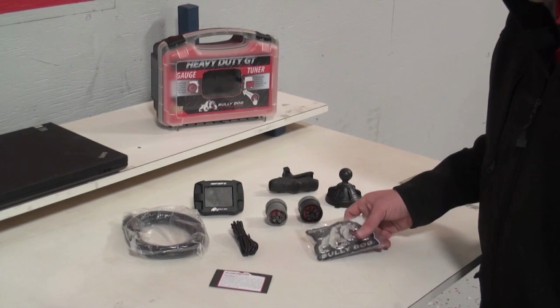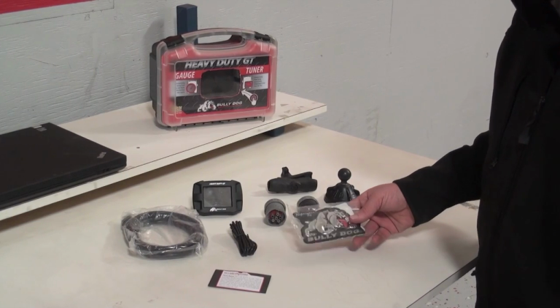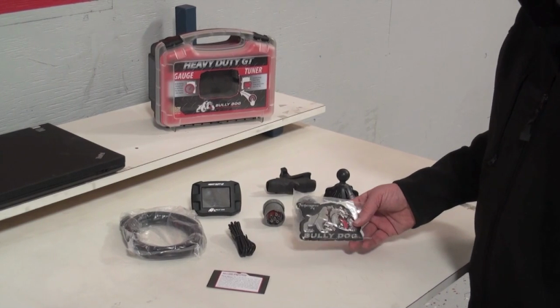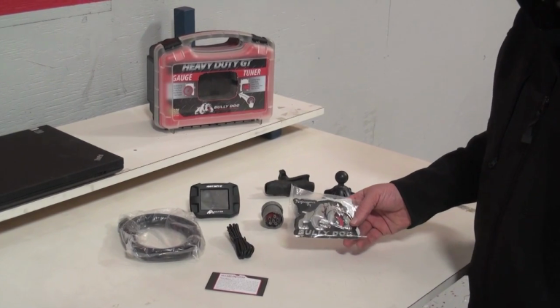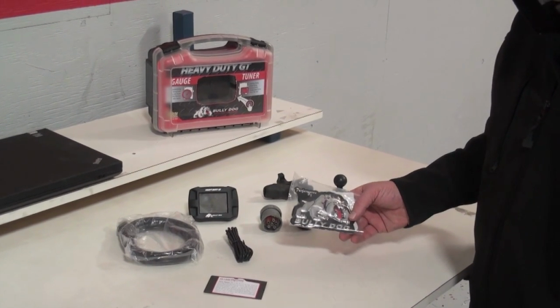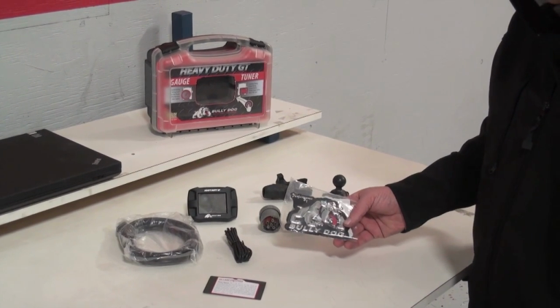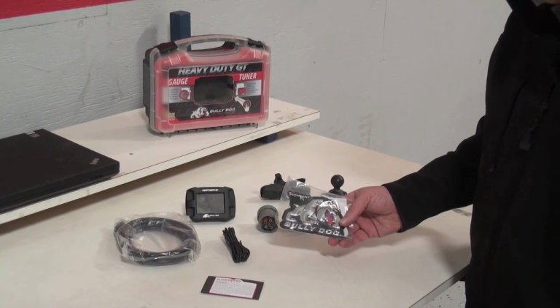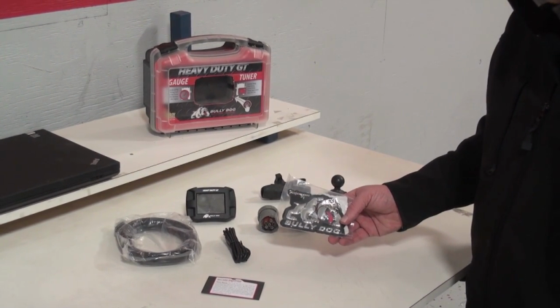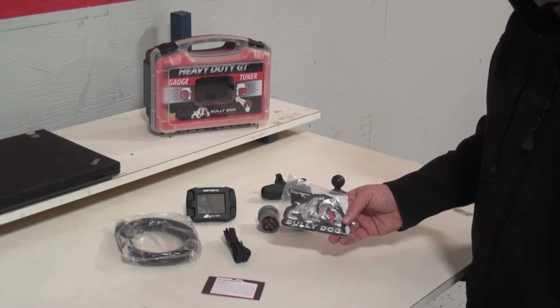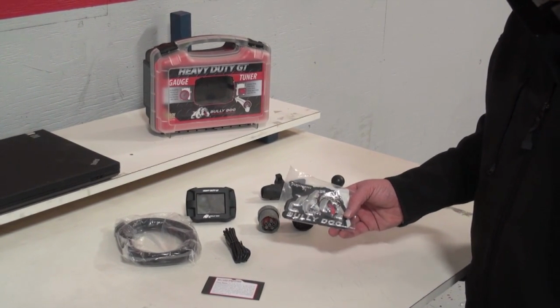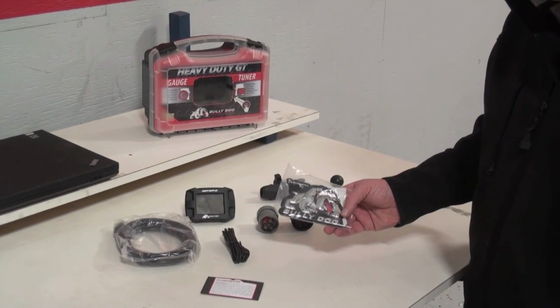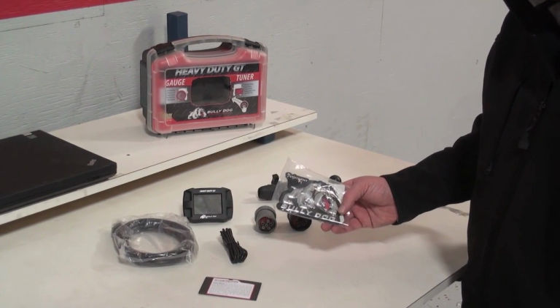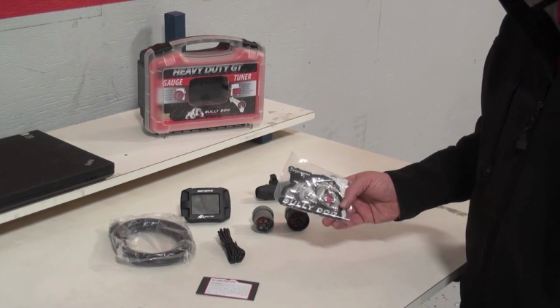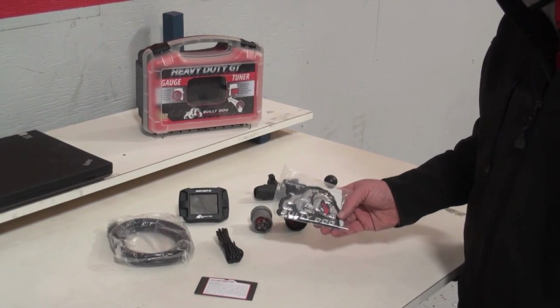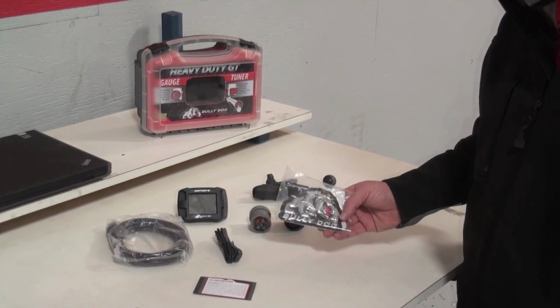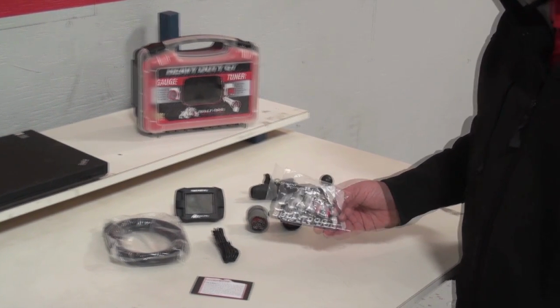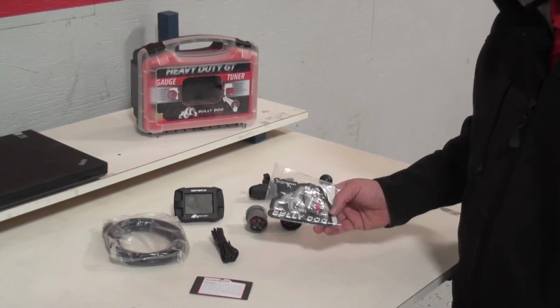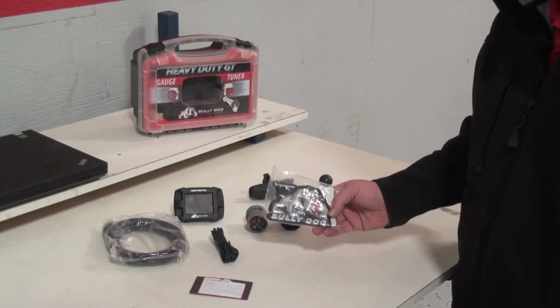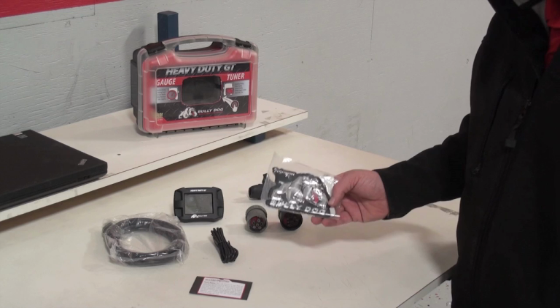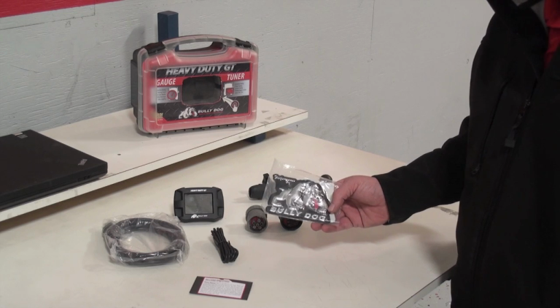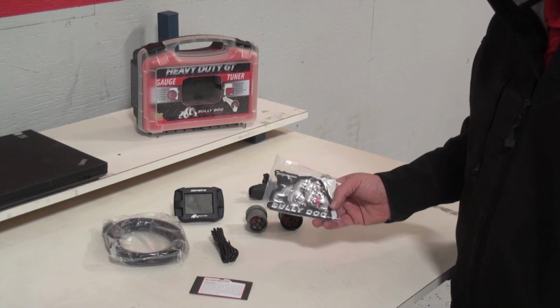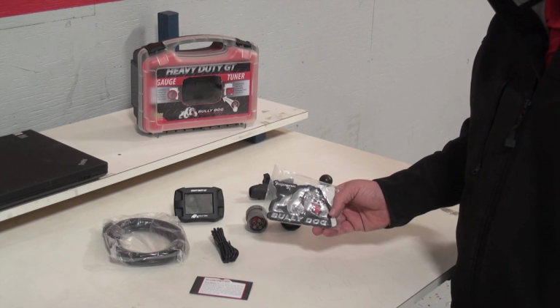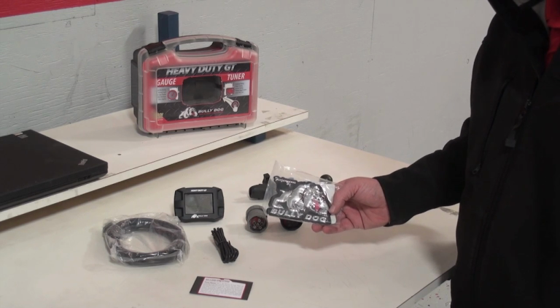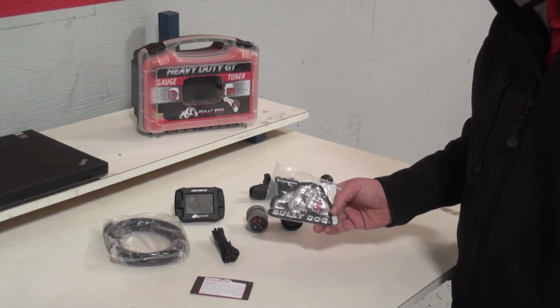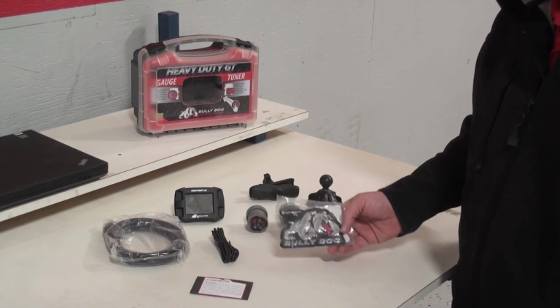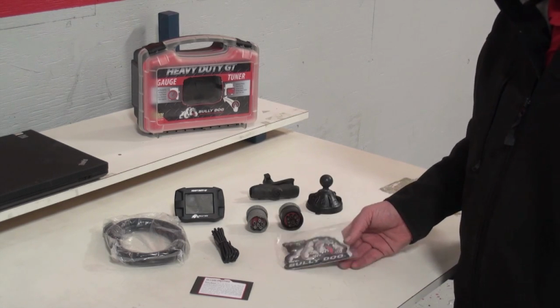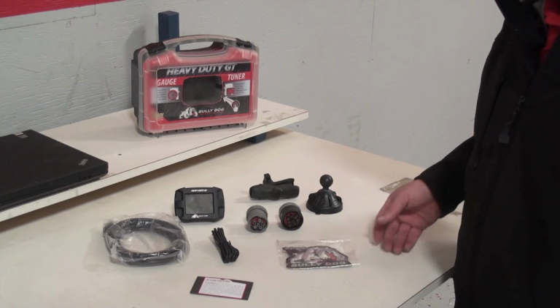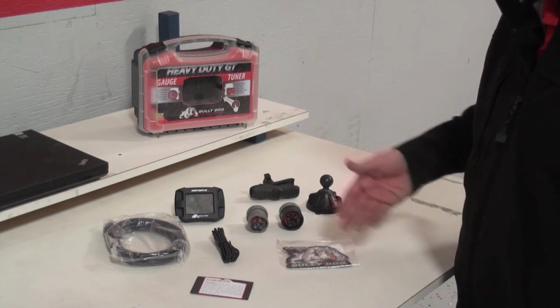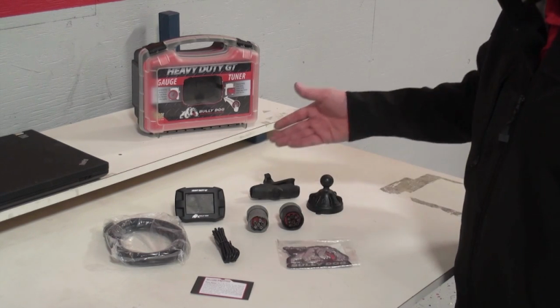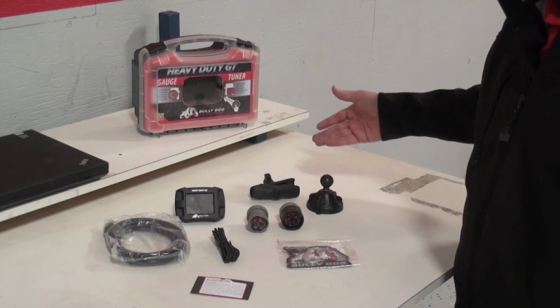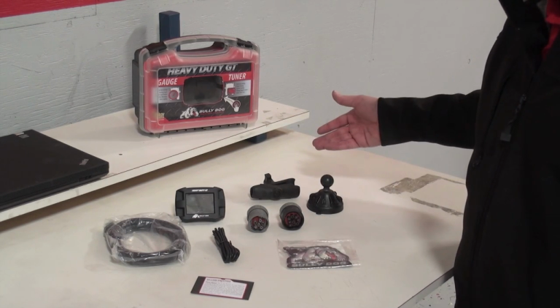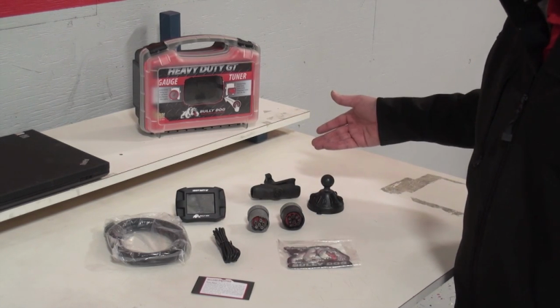Last is the Bully Dog Chrome Performance Buy stickers, so make sure you get those installed. And that's it for all the parts.